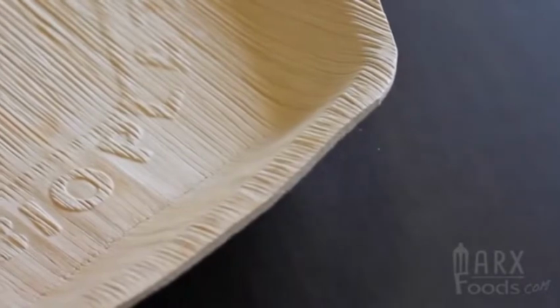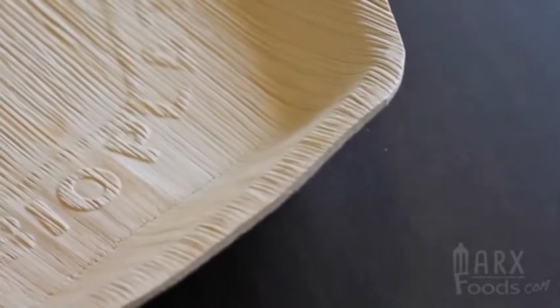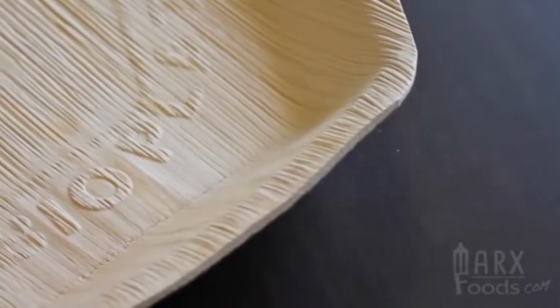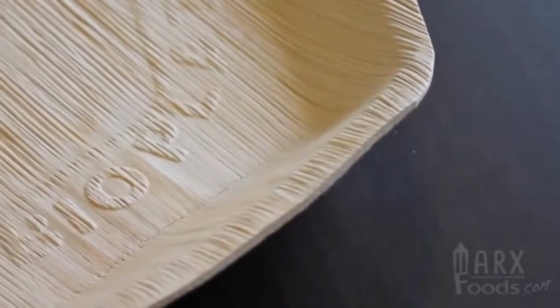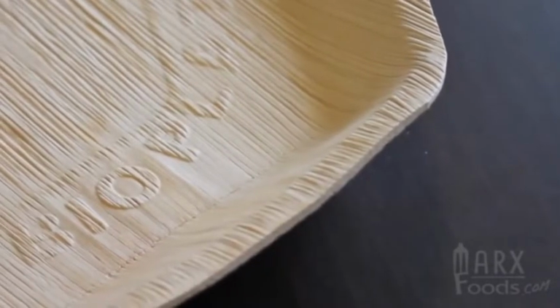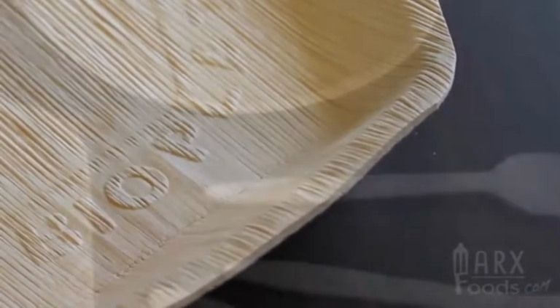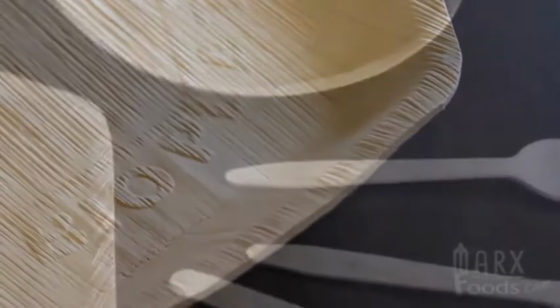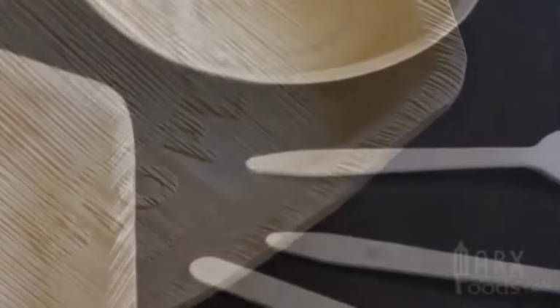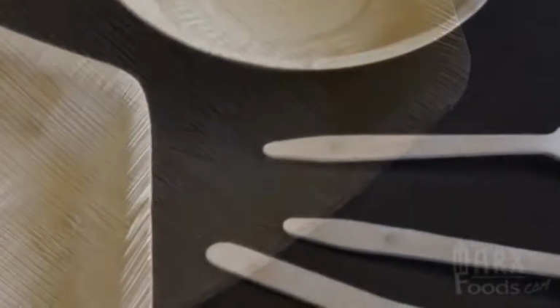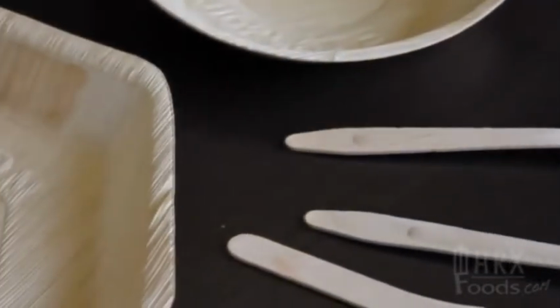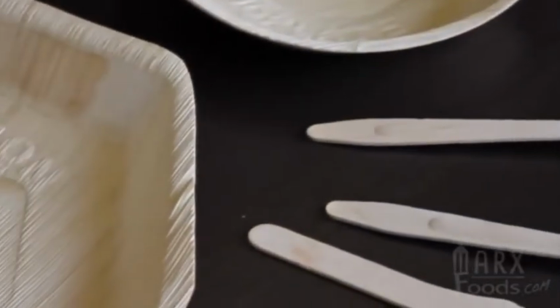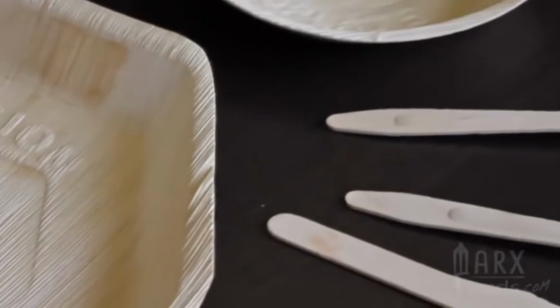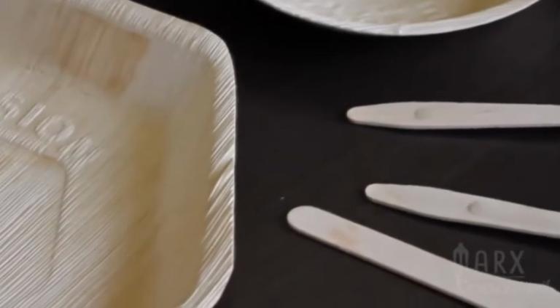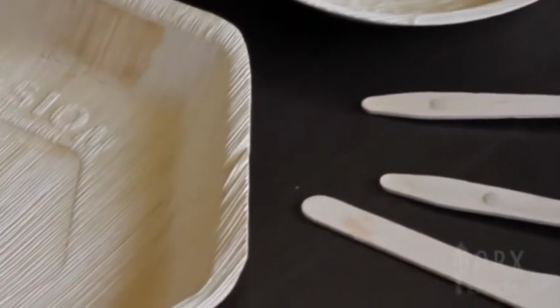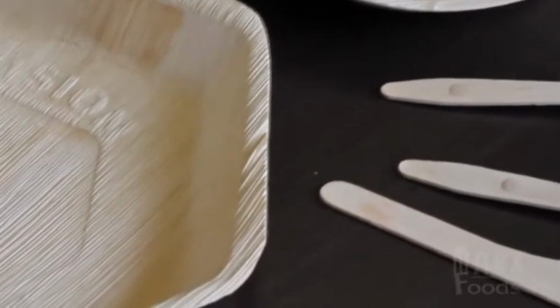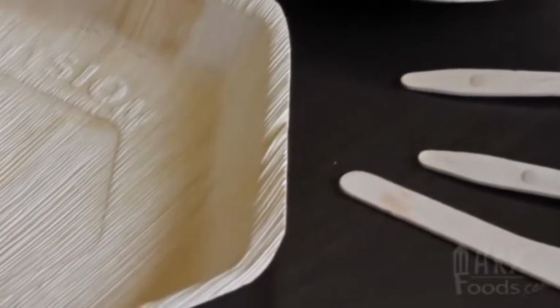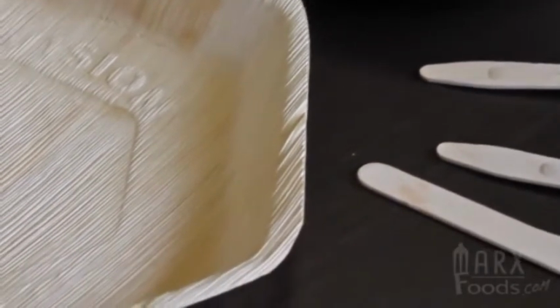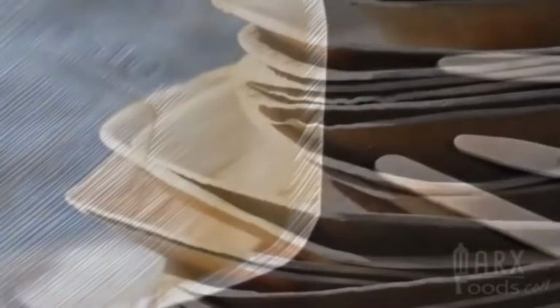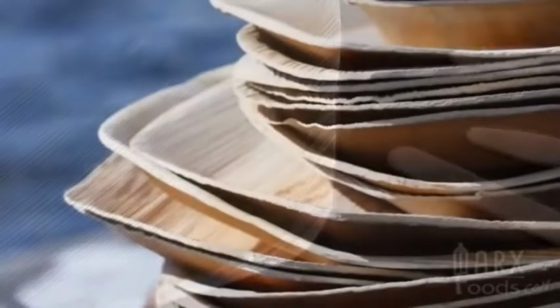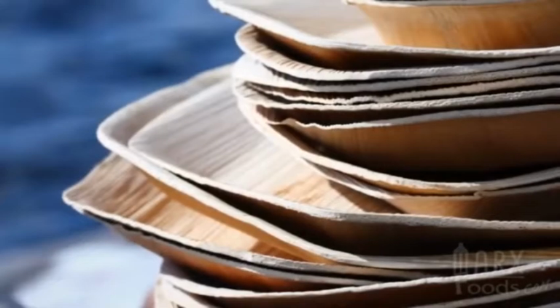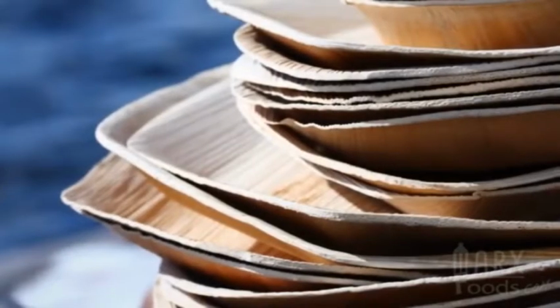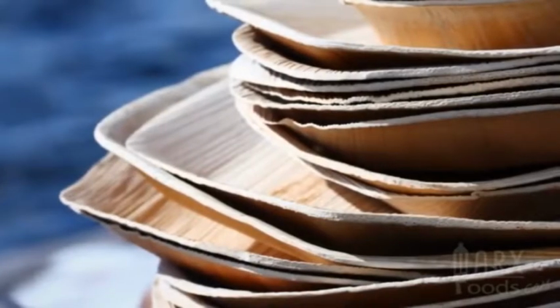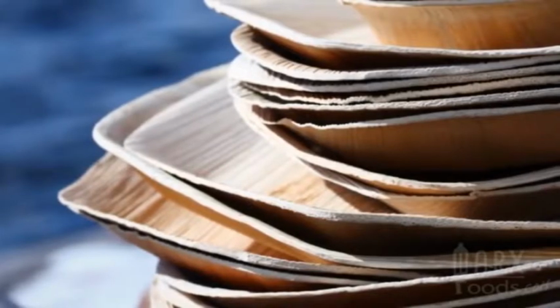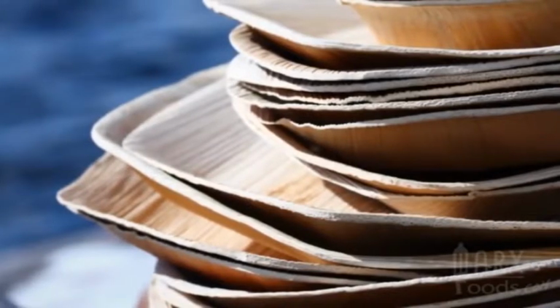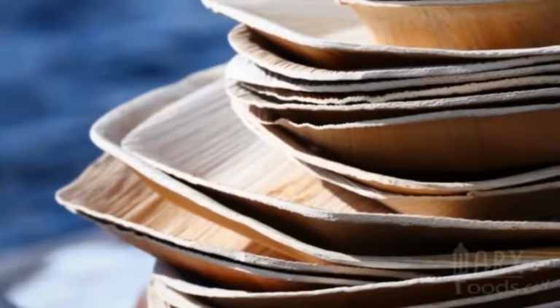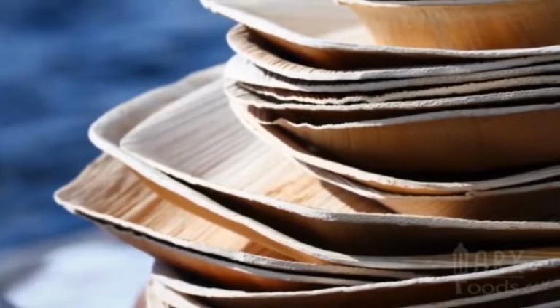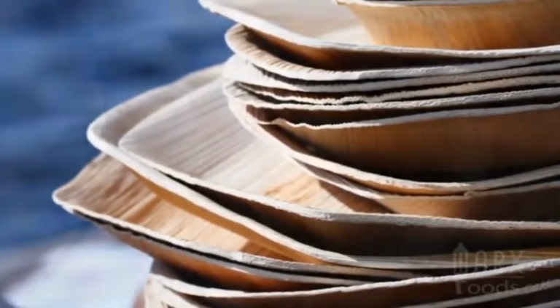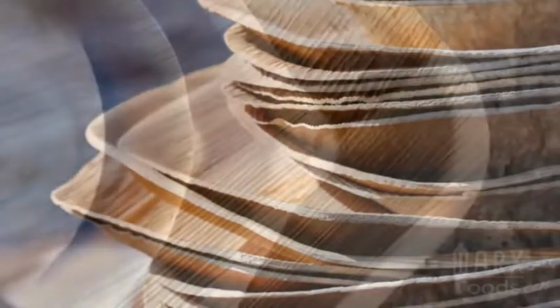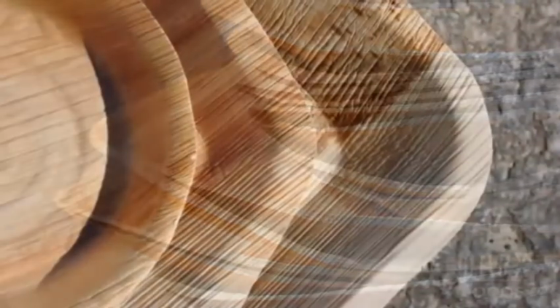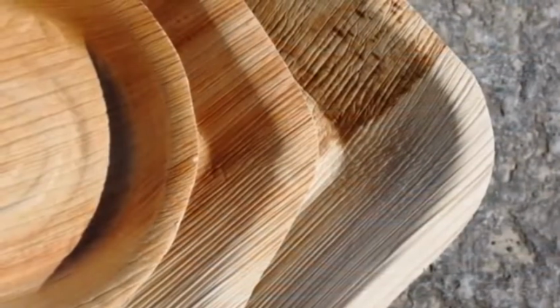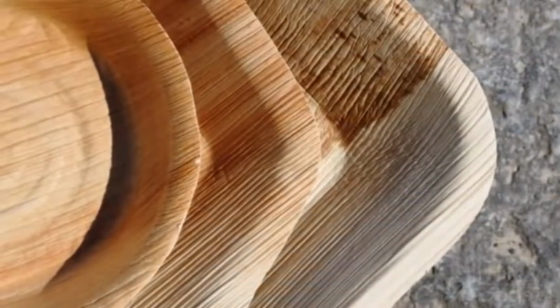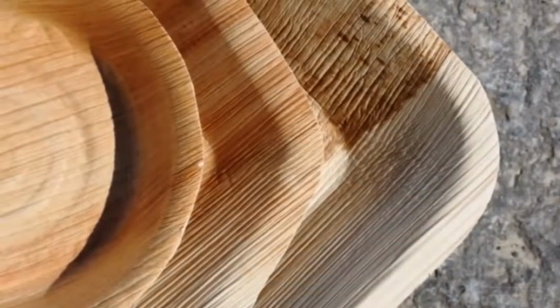These are made from fallen leaves. There's no trees cut down in the process, and because they're made from leaves, each has a beautiful and unique pattern — they're all different. You can use them either indoors or outdoors. You can dress them up or dress them down for a rustic or fancy occasion. They're really popular at weddings and for other special events.